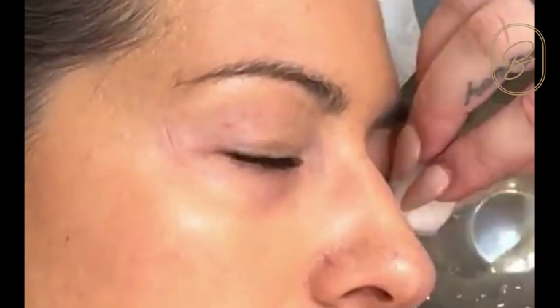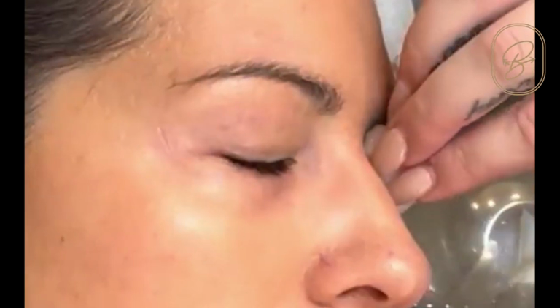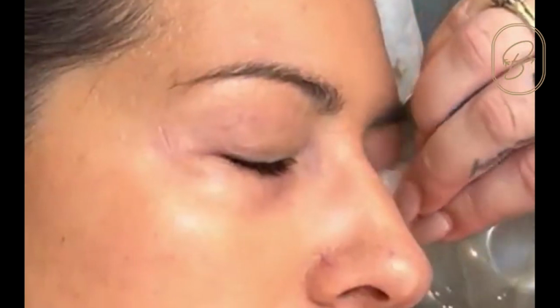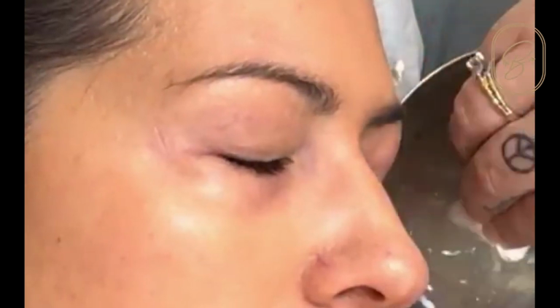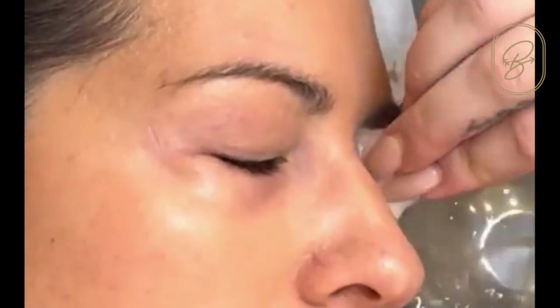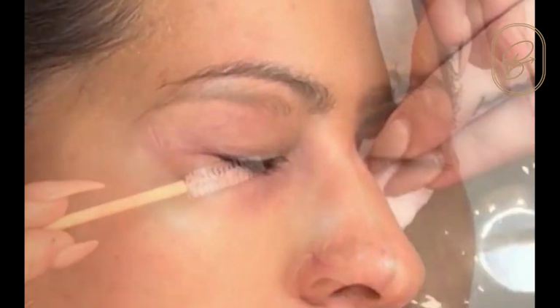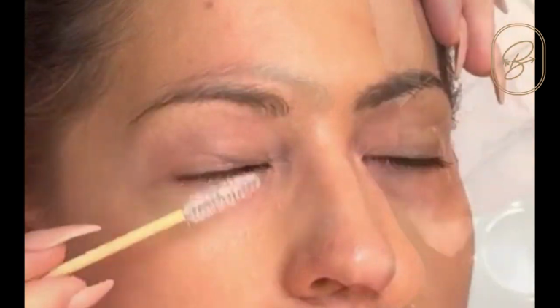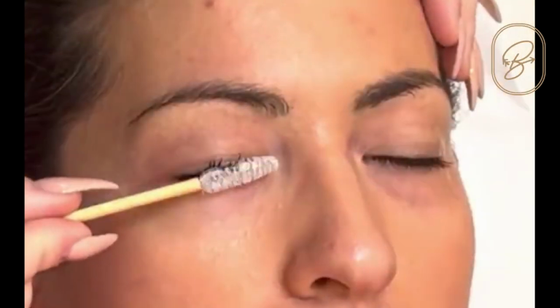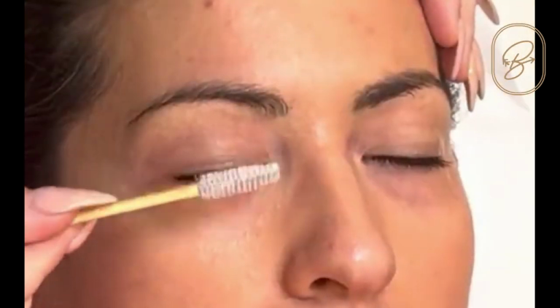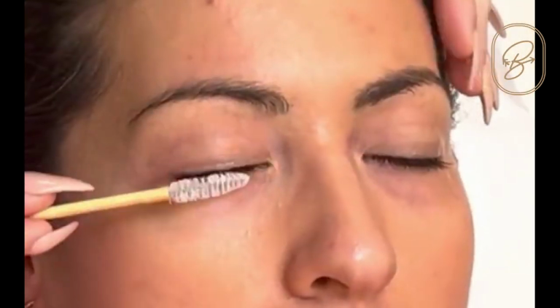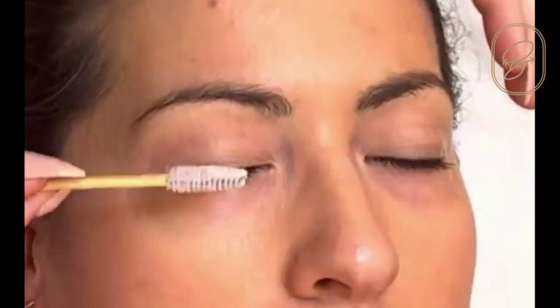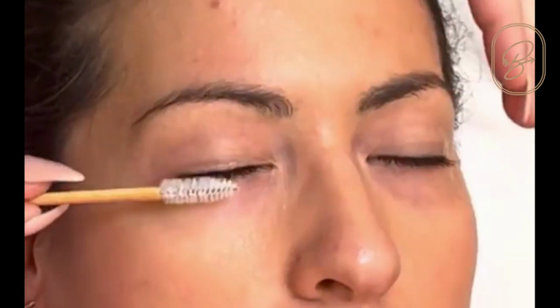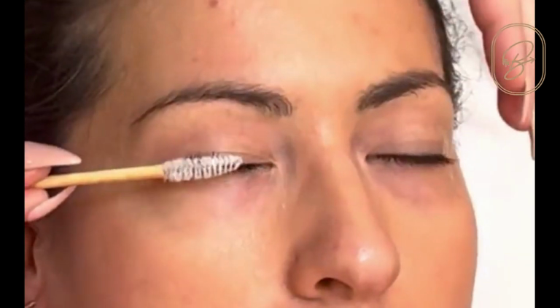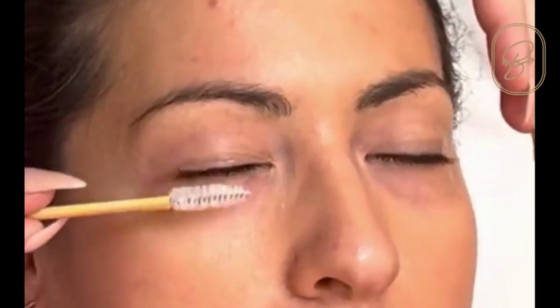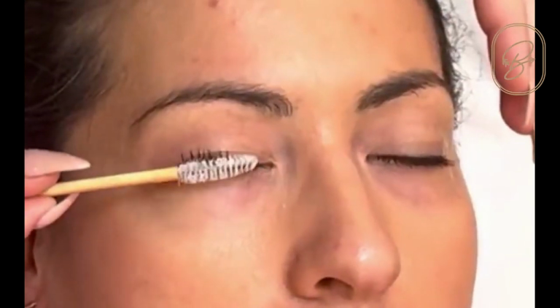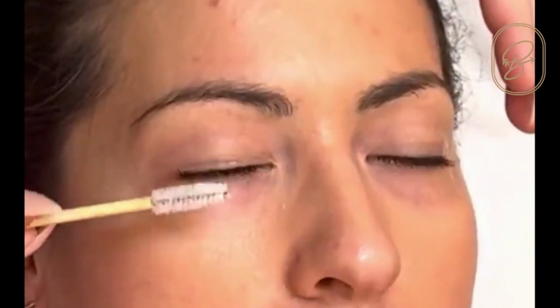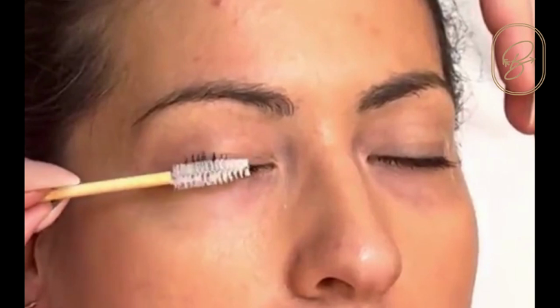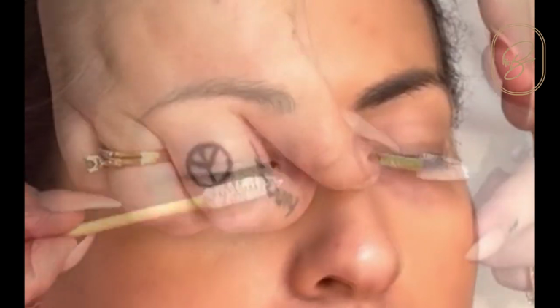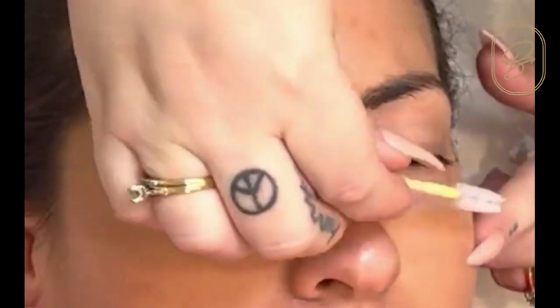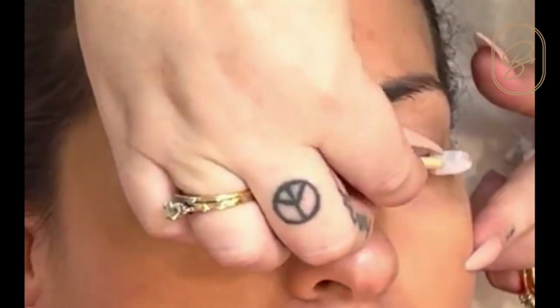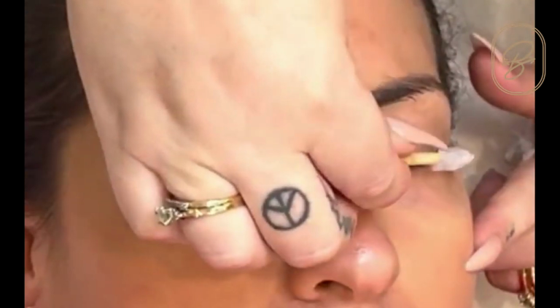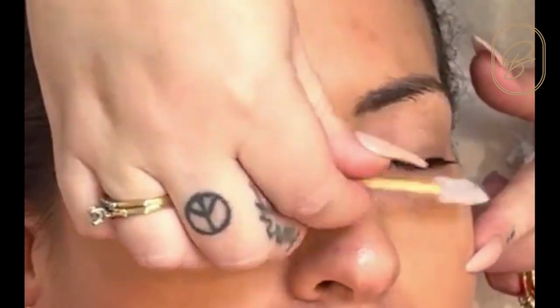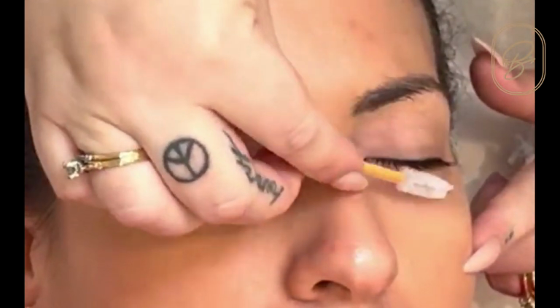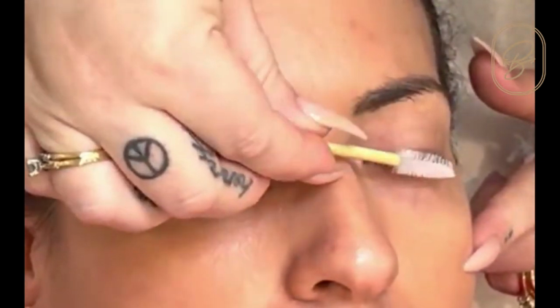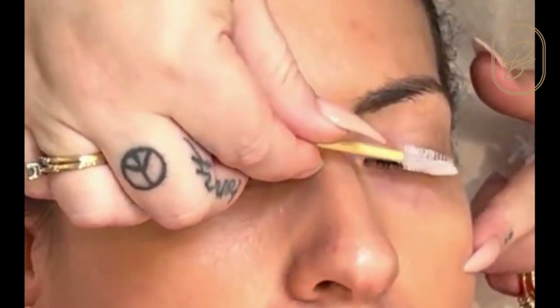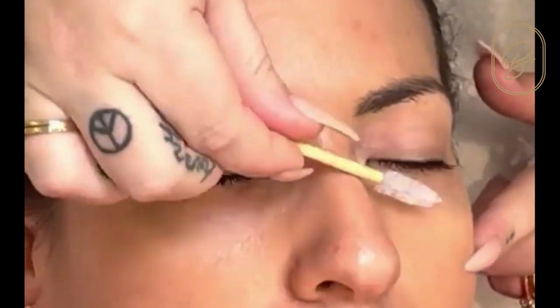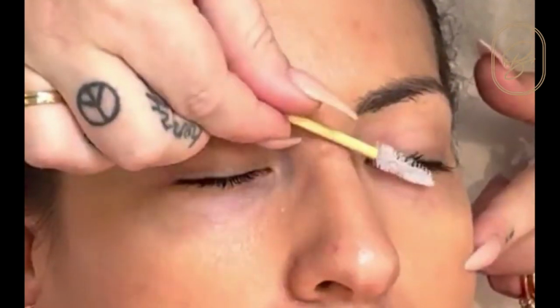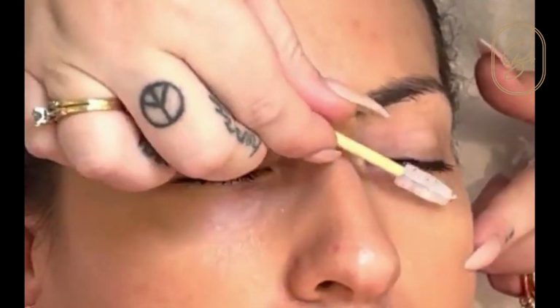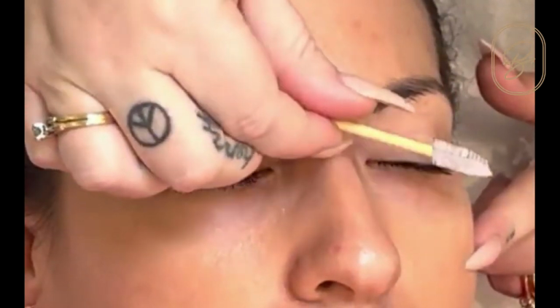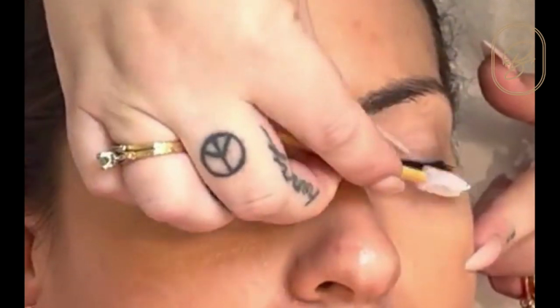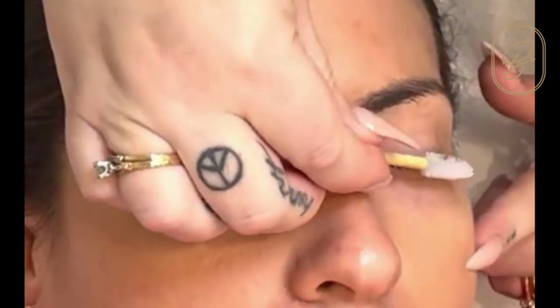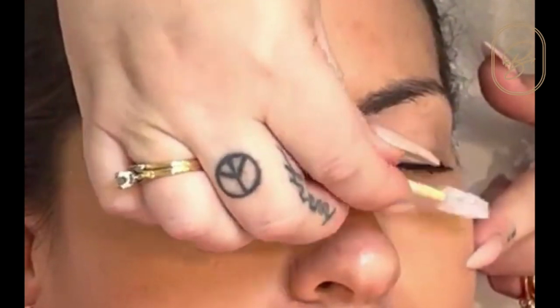You can find it at shopbpampered.com and email us if you have any questions at hive@bpampered.ca. Thanks guys!